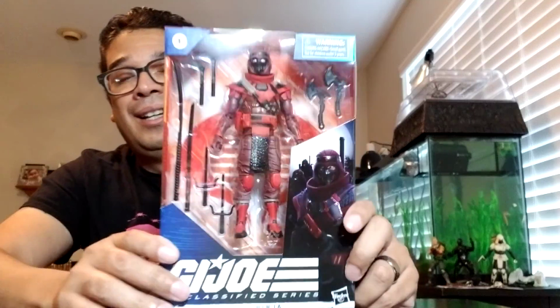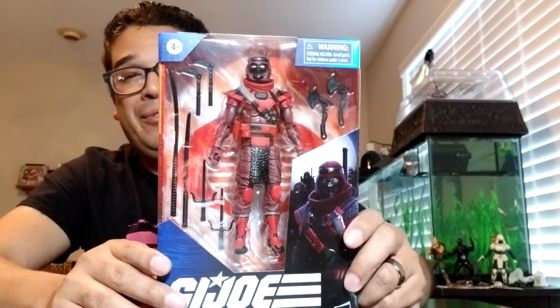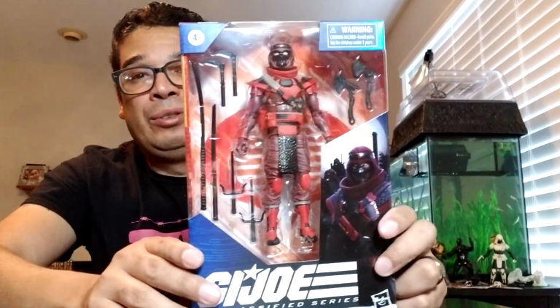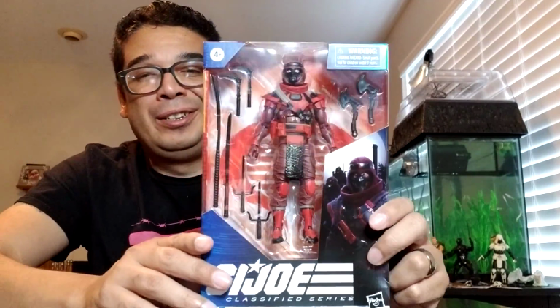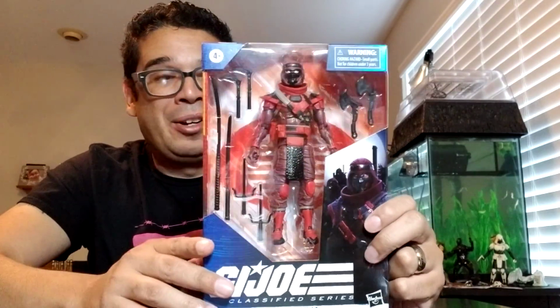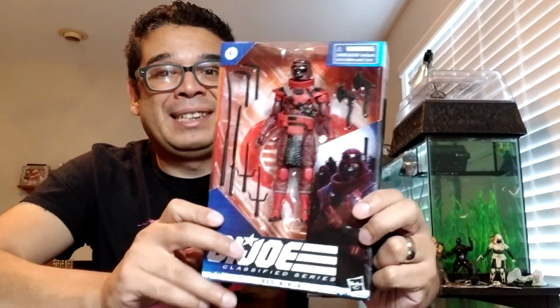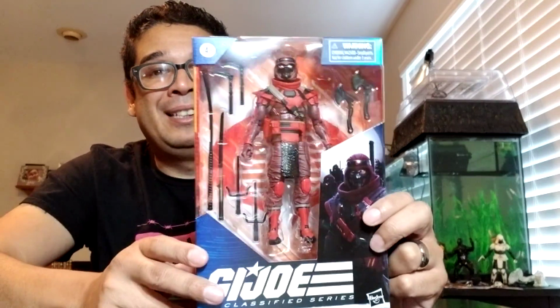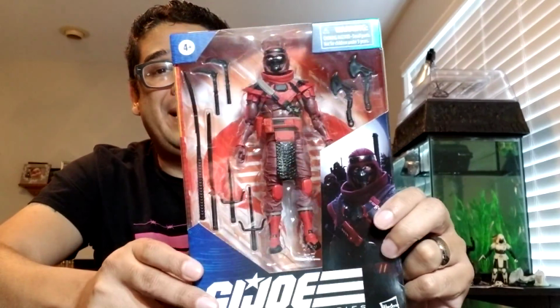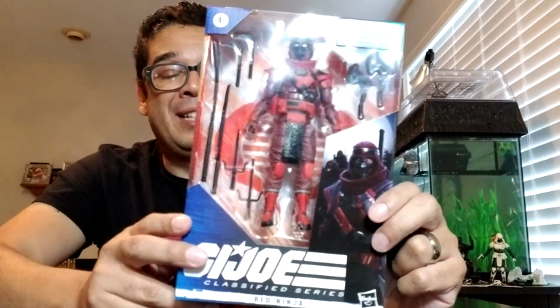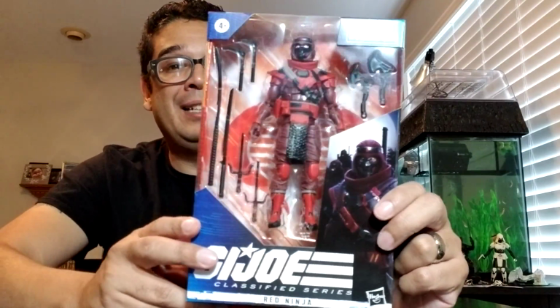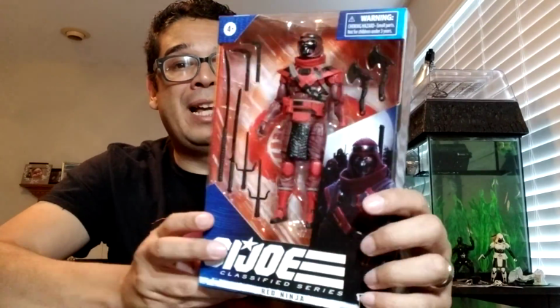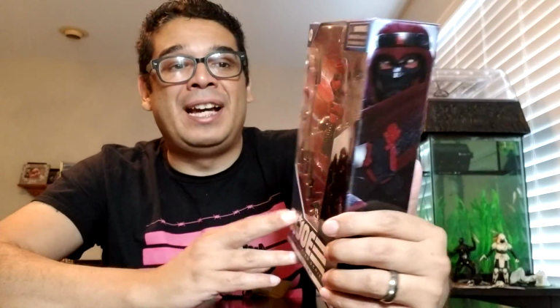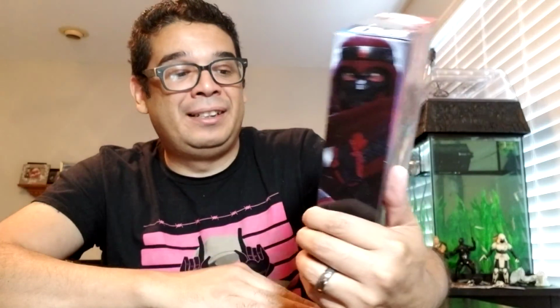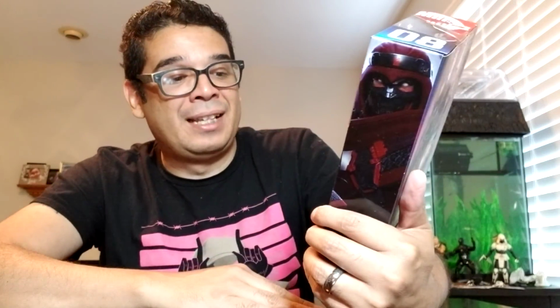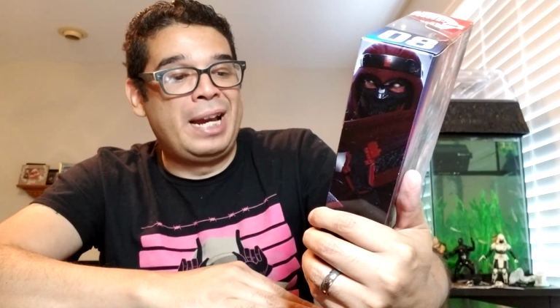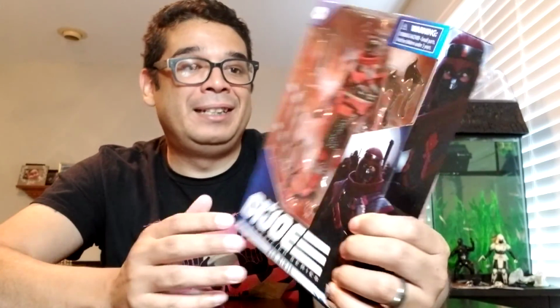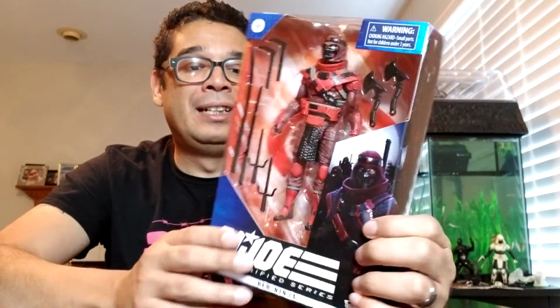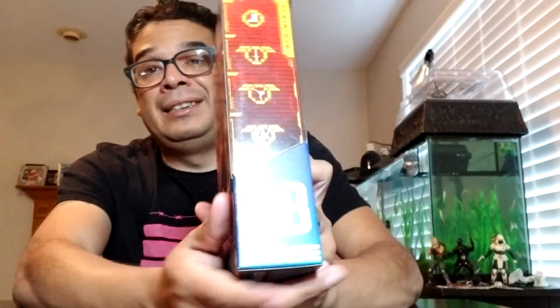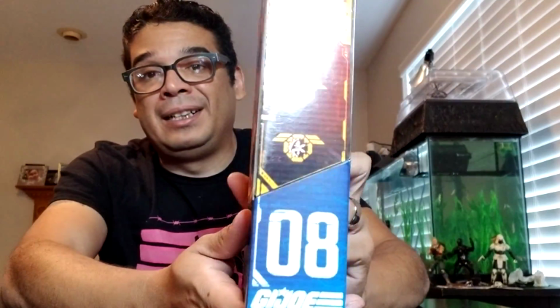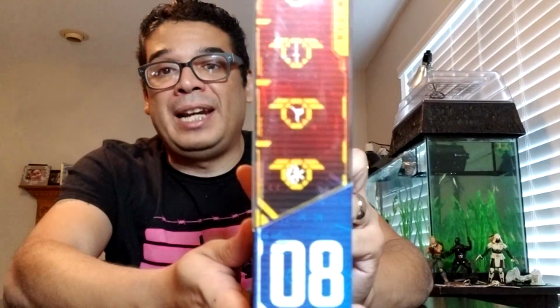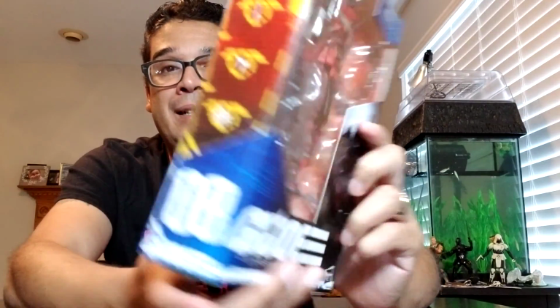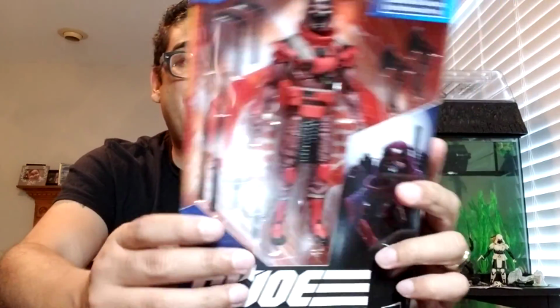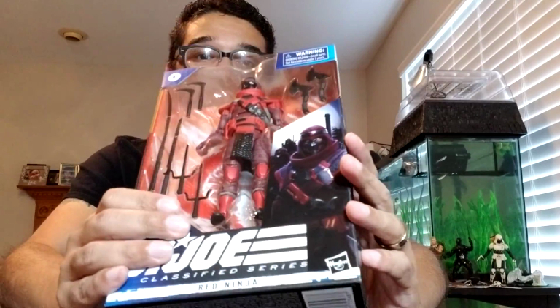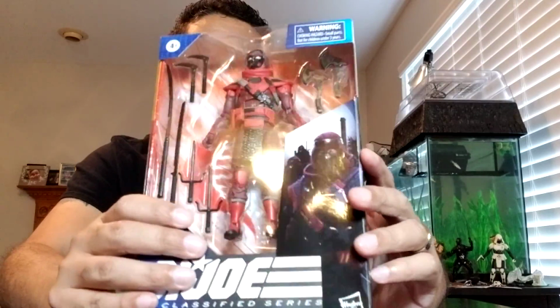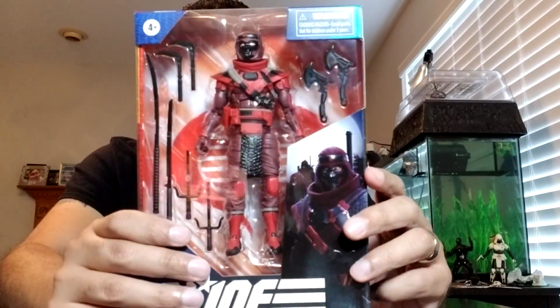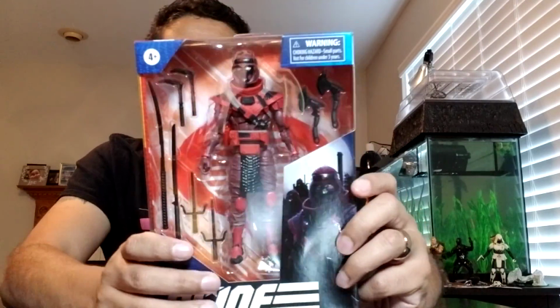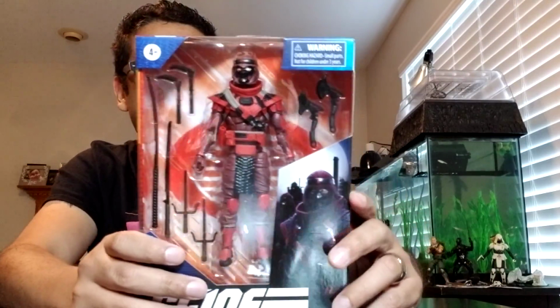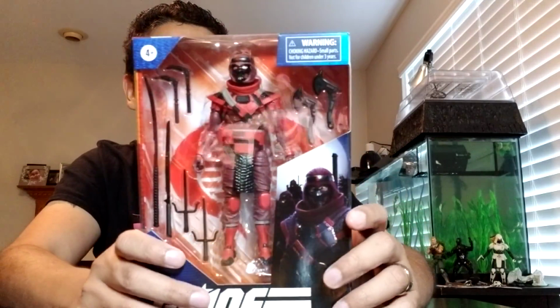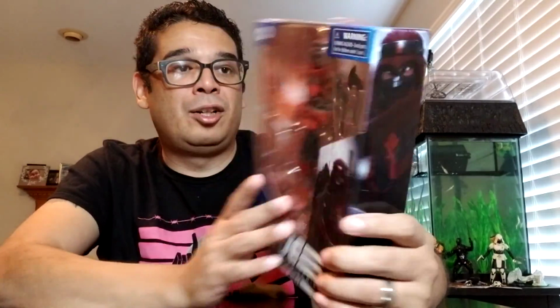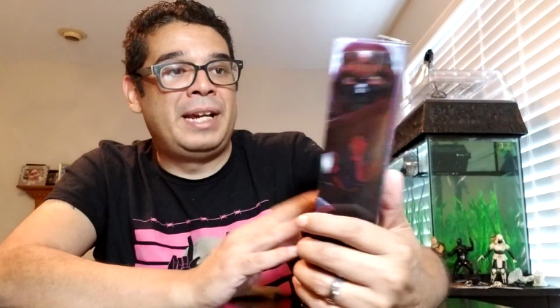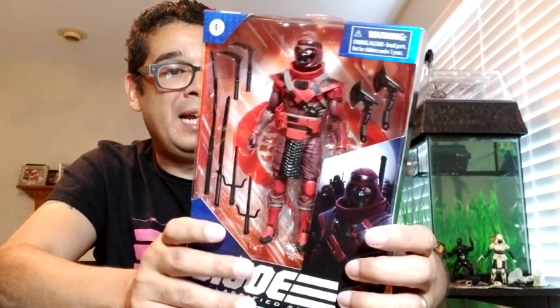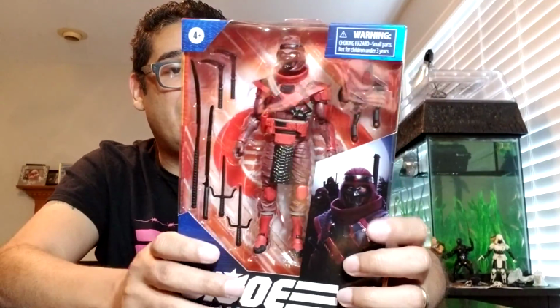Hey Joe fans, it's Roberto here doing another unboxing. This time it is the G.I. Joe Classified Series Red Ninja. He's number 8 in the series, part of the Wave 2 figures with Cobra Commander and Gung-Ho.